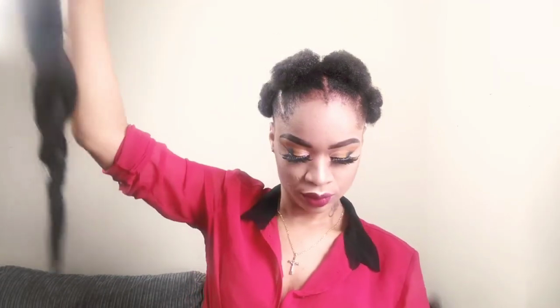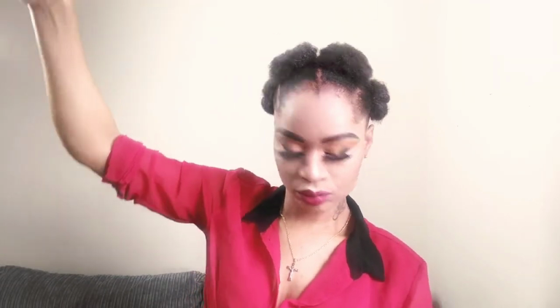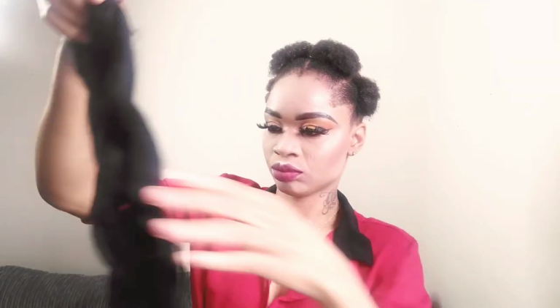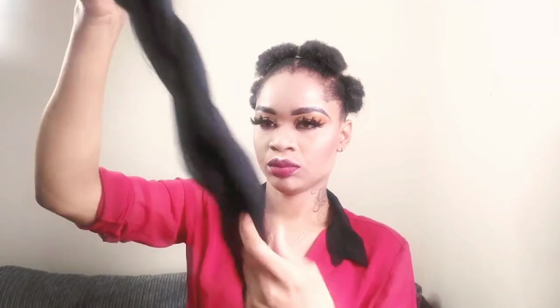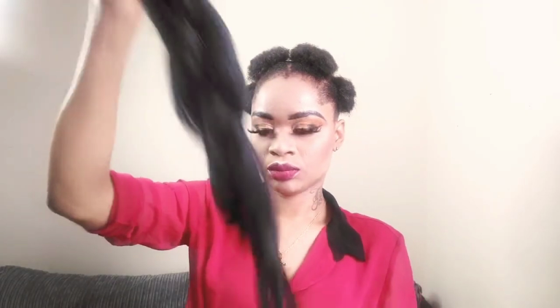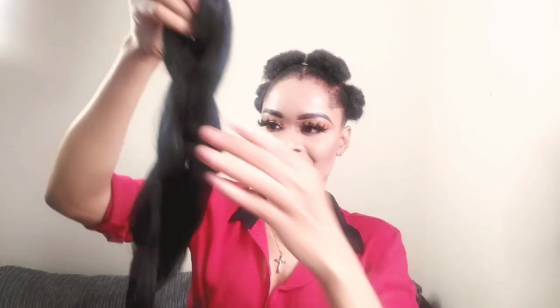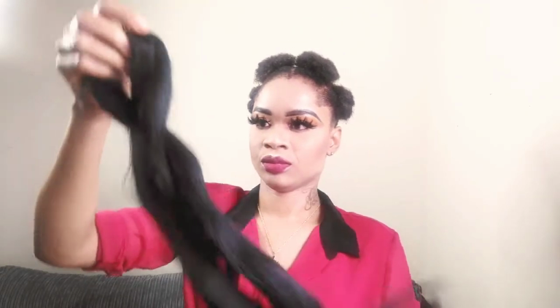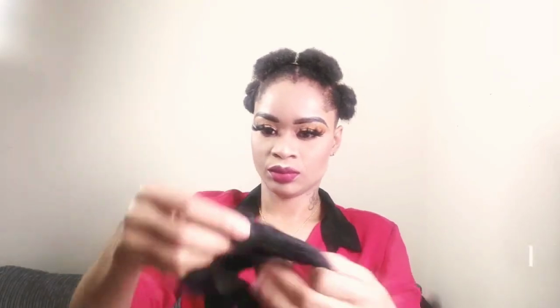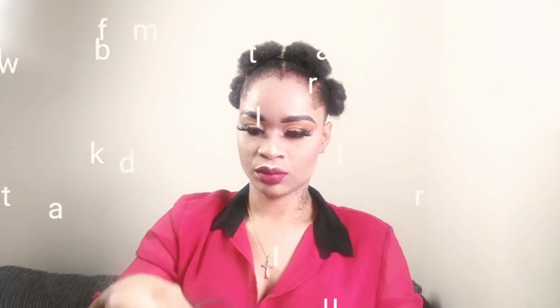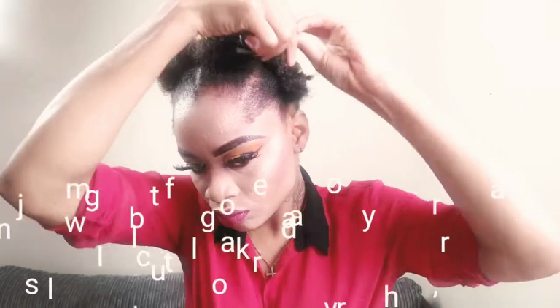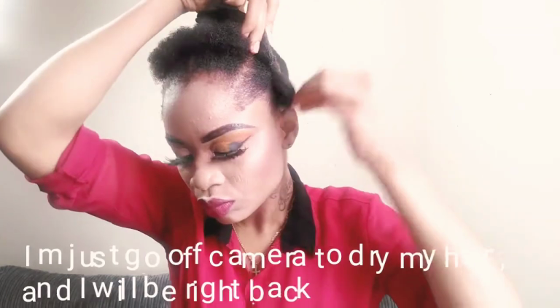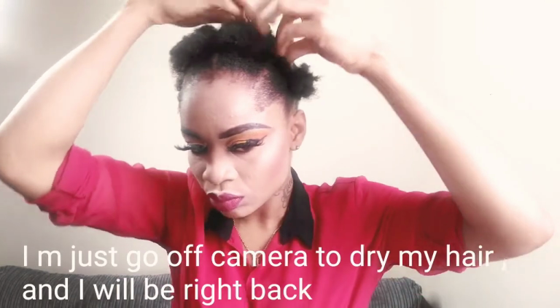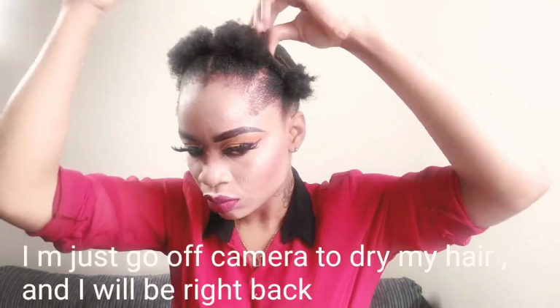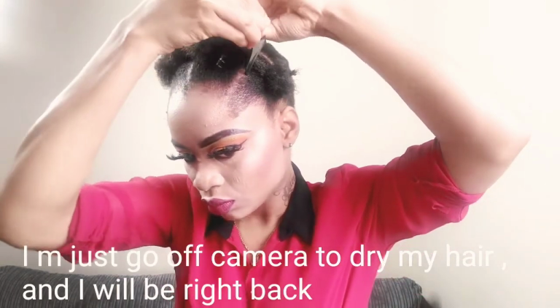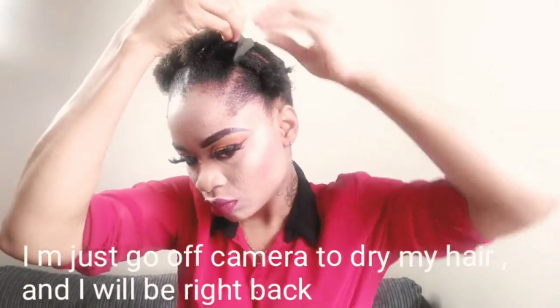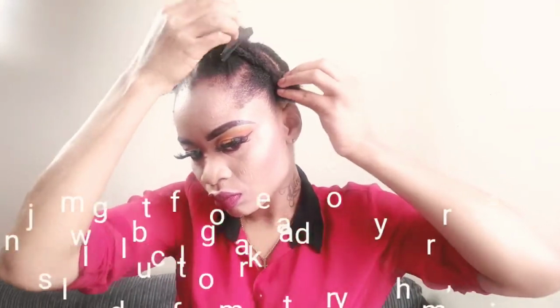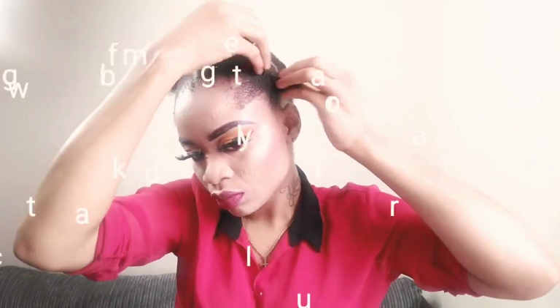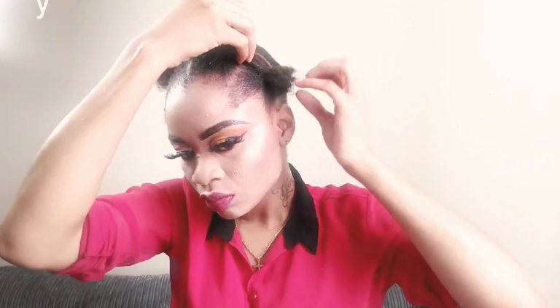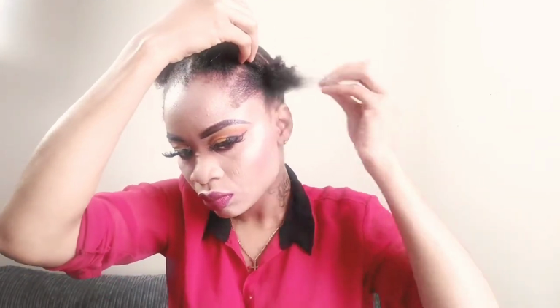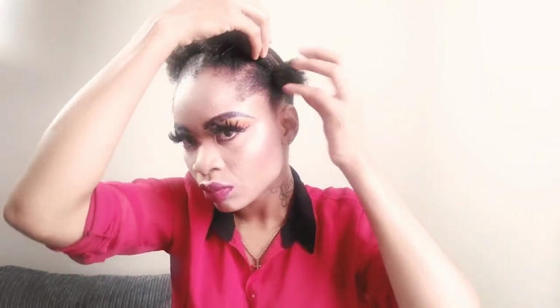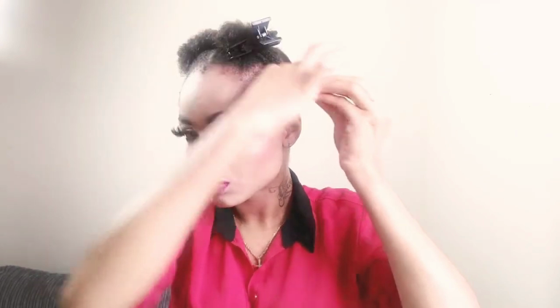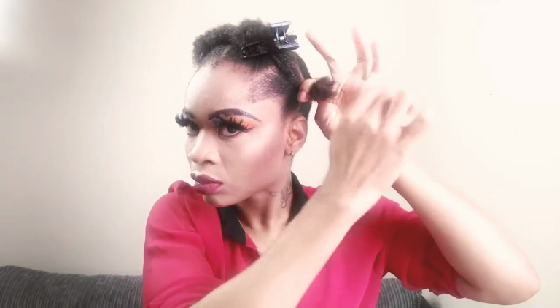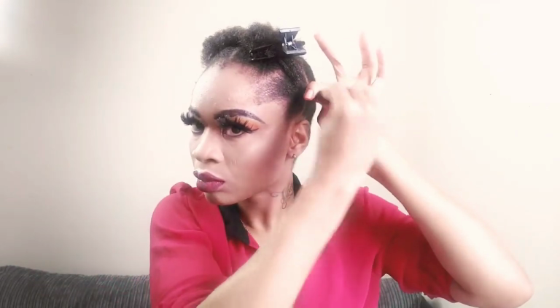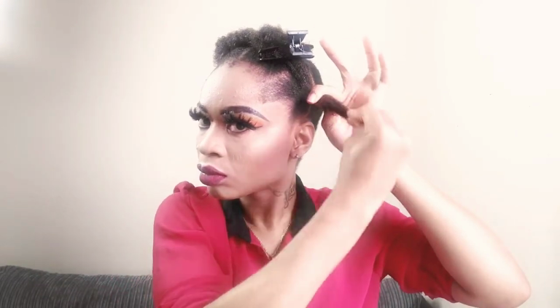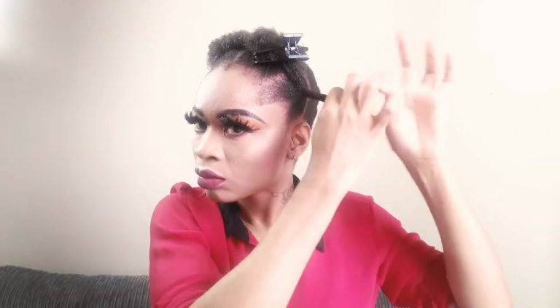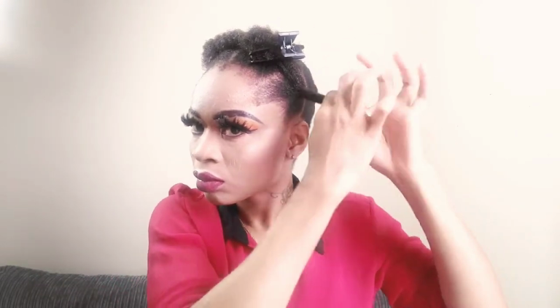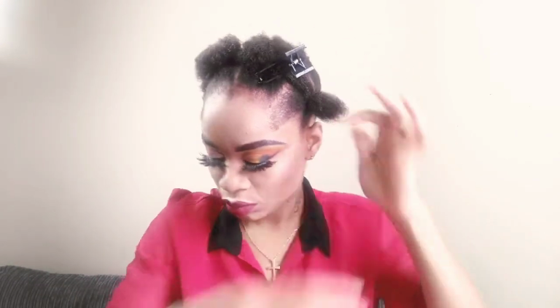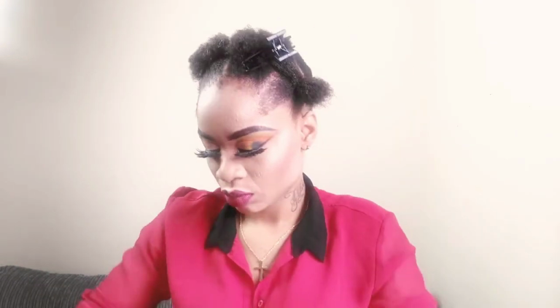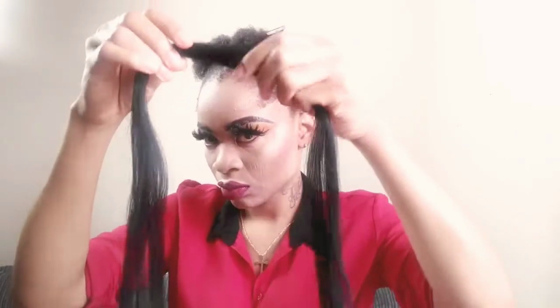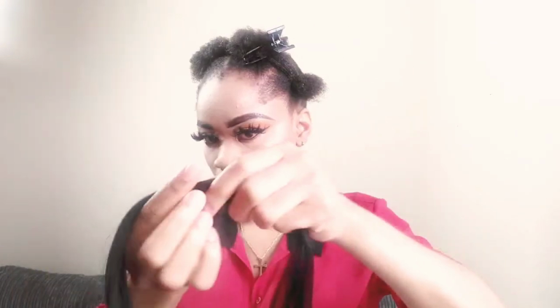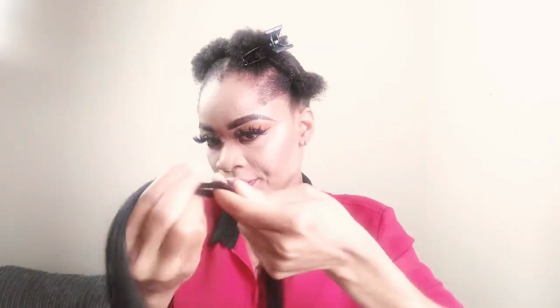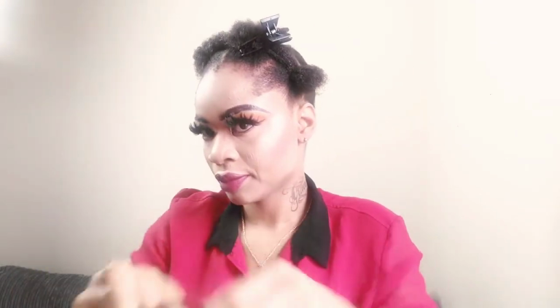I did my makeup off camera and this is what it looks like. Next is to grab my expression hair.